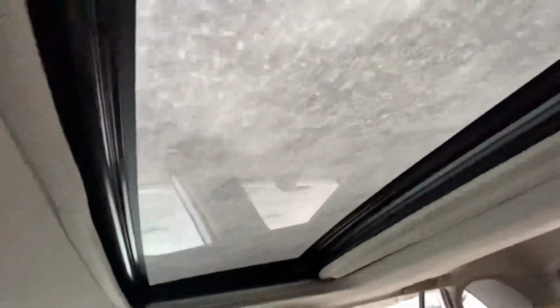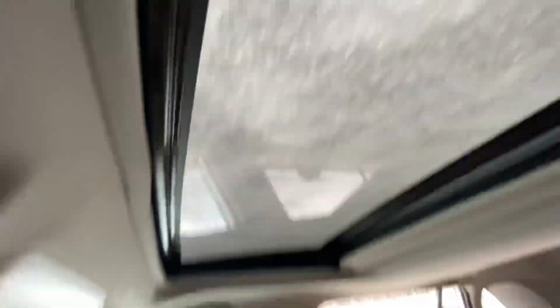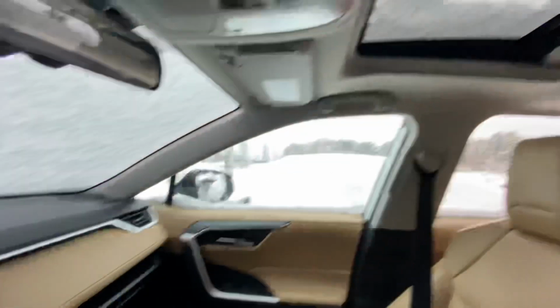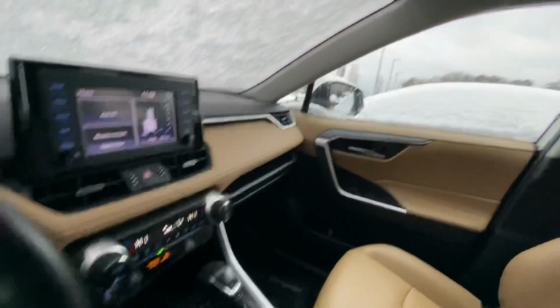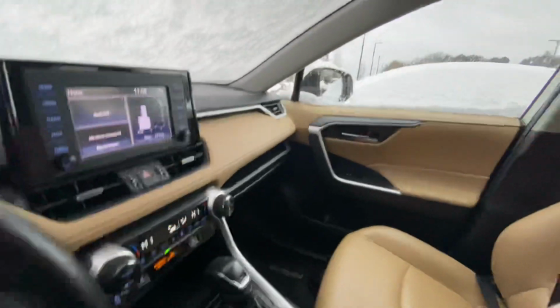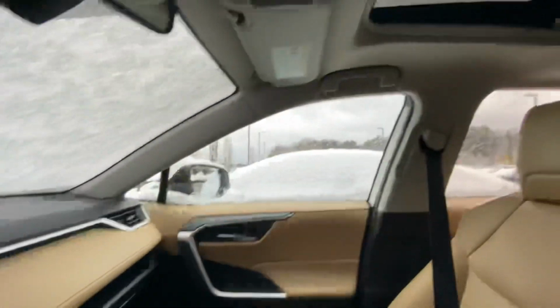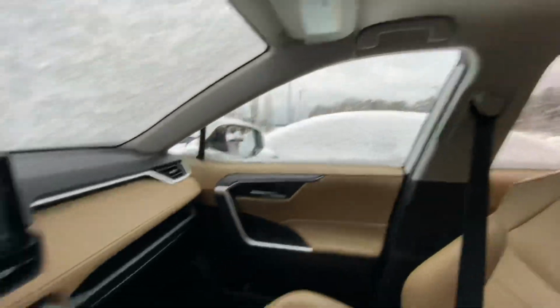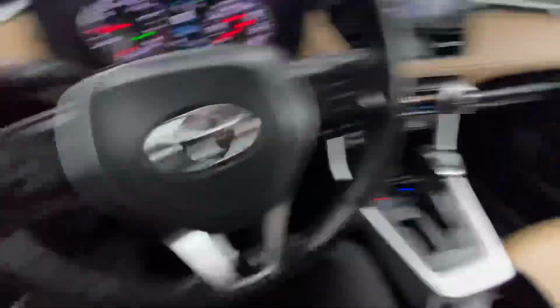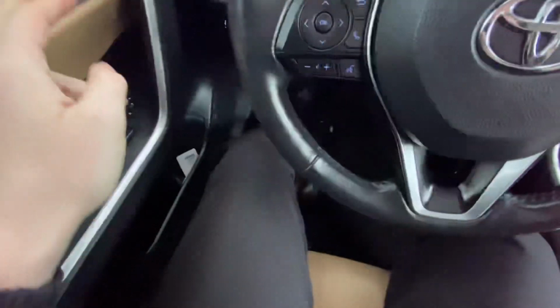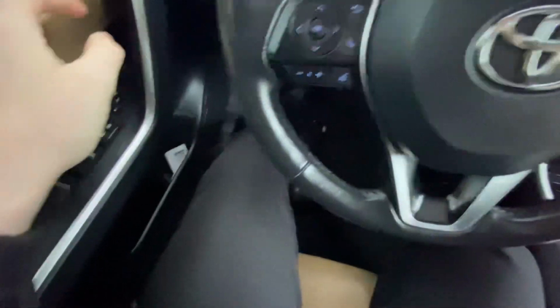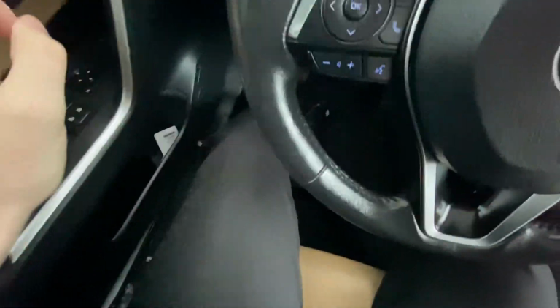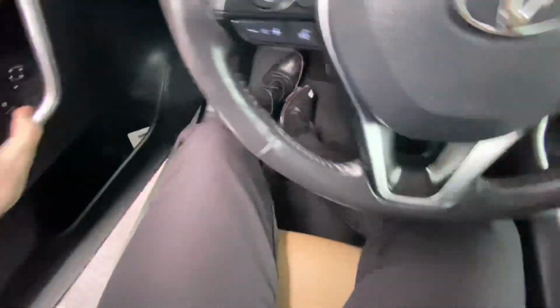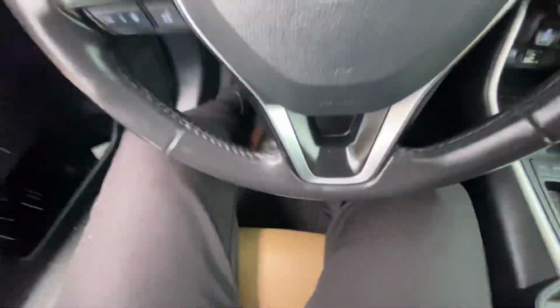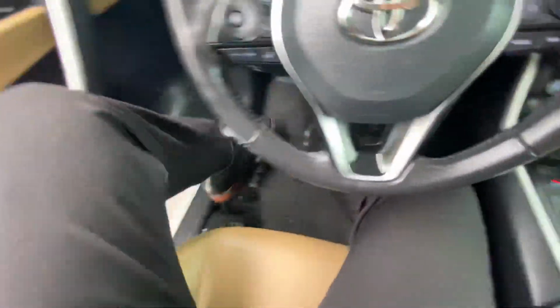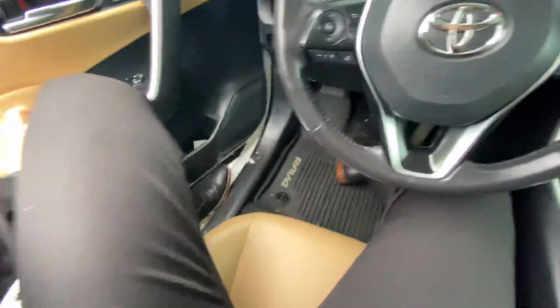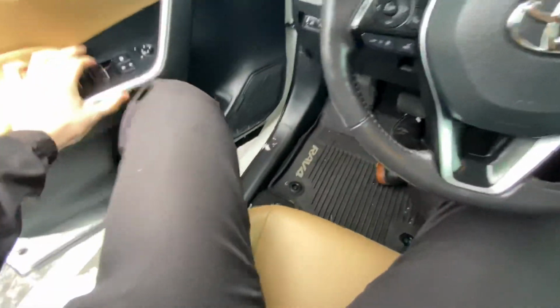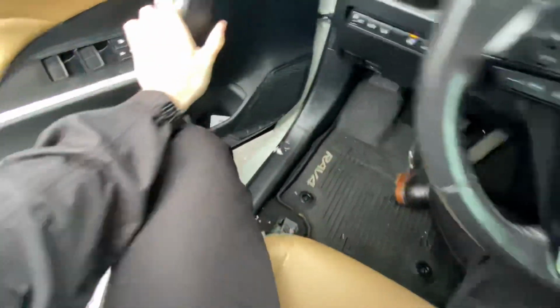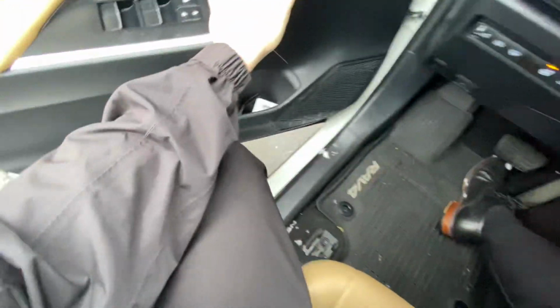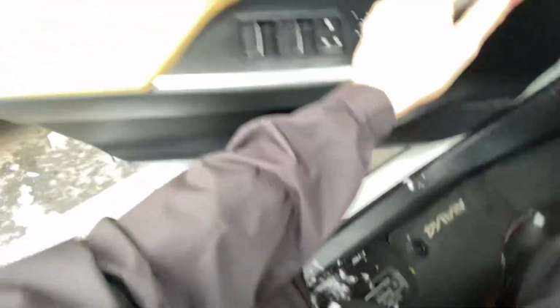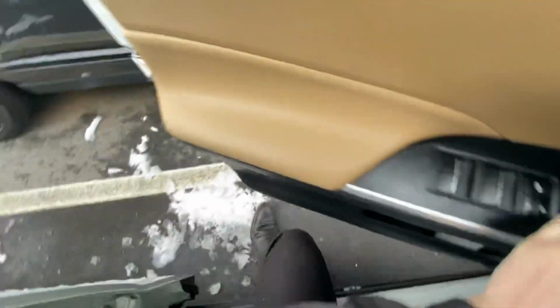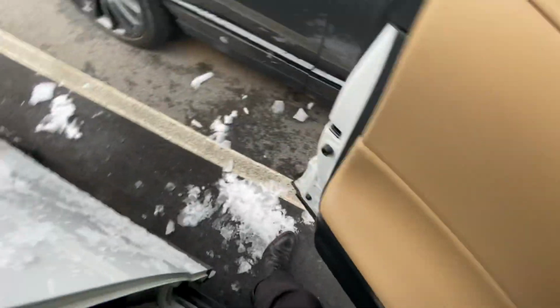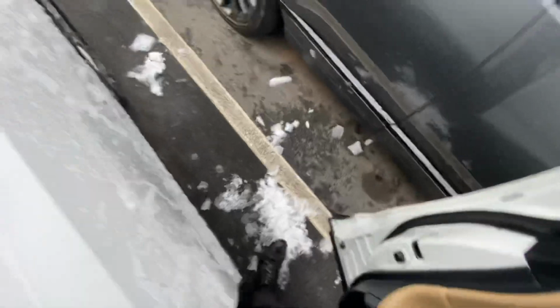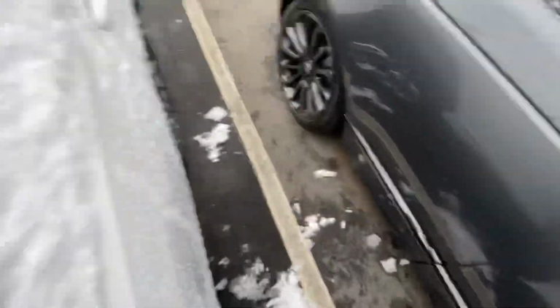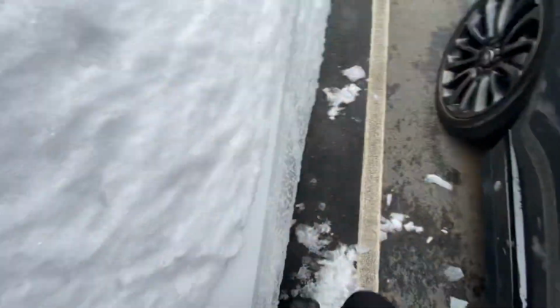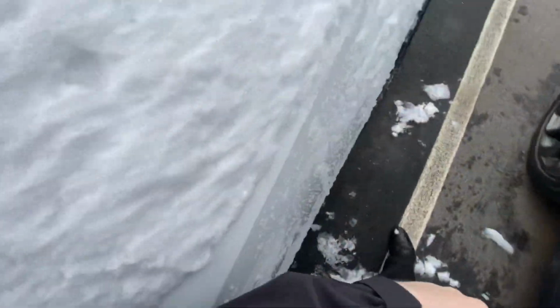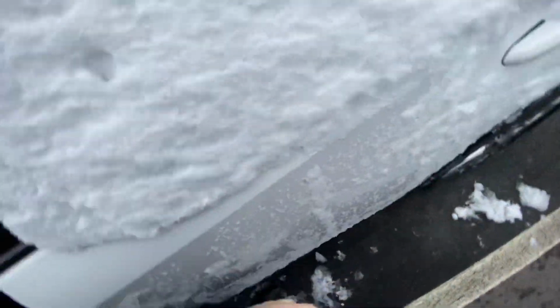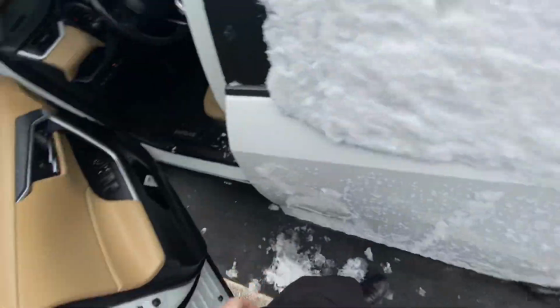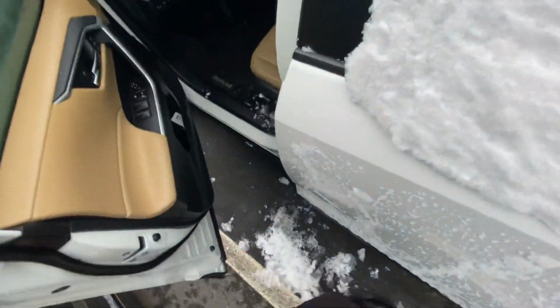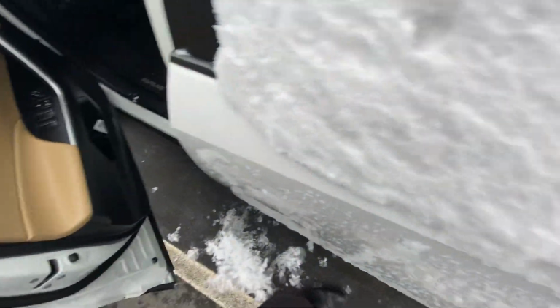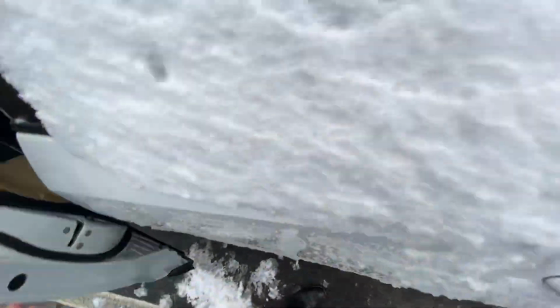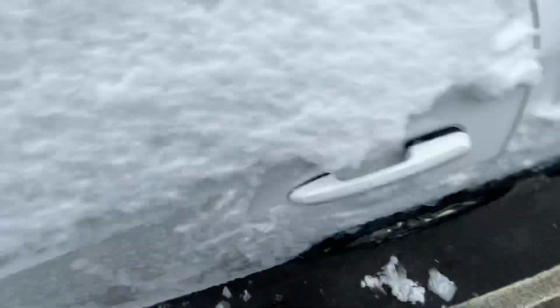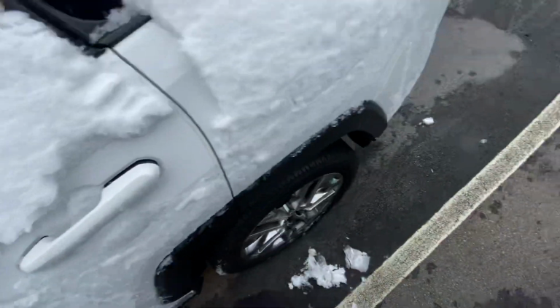You've got the single-pane sunroof up there, which I won't open obviously. Go ahead and take a step back here — I'll show you some of your trunk space and trunk-based features.